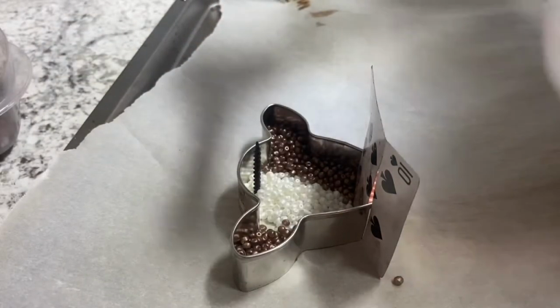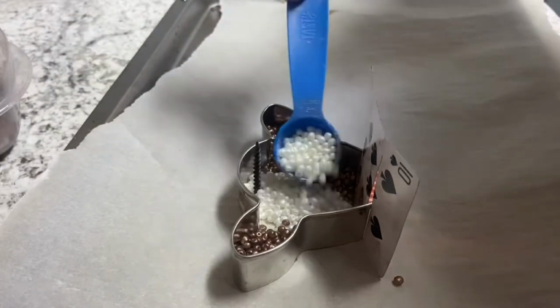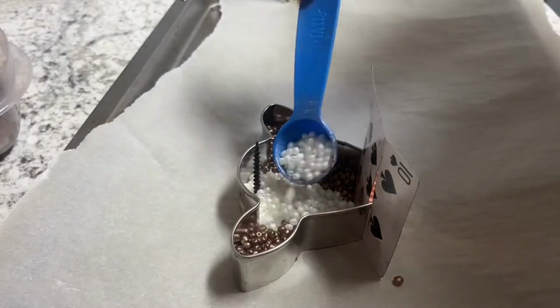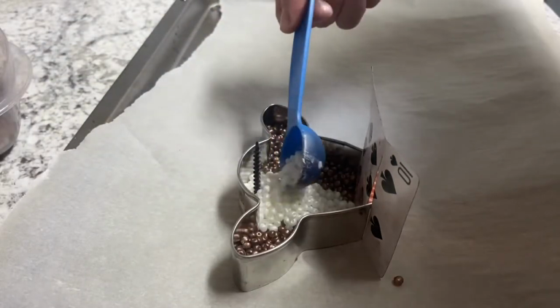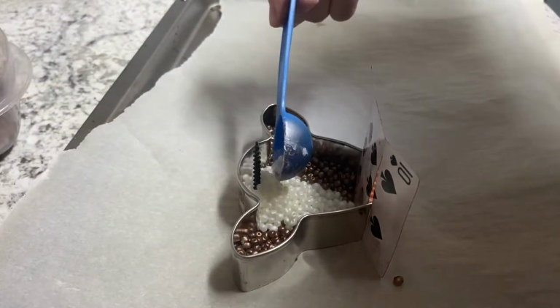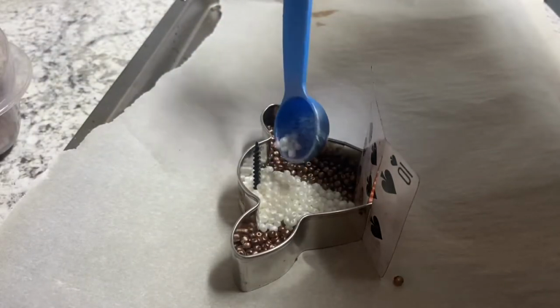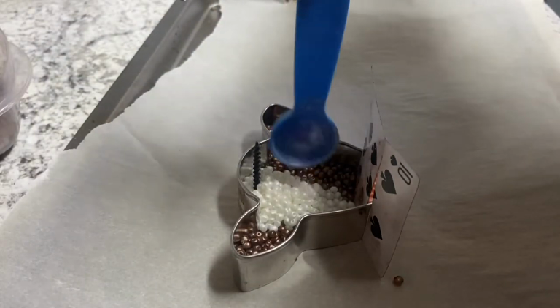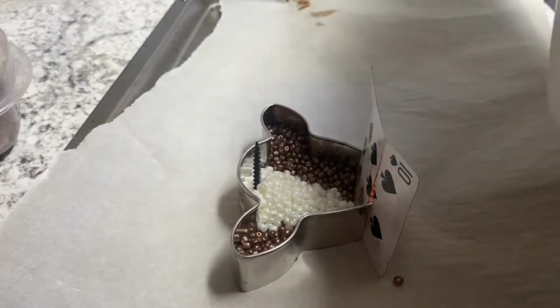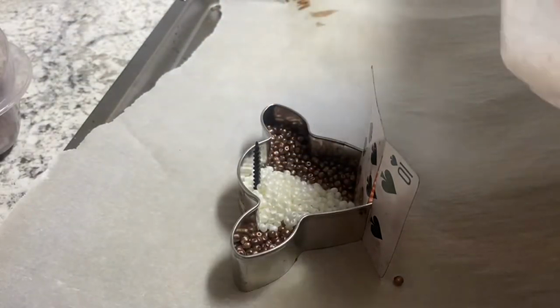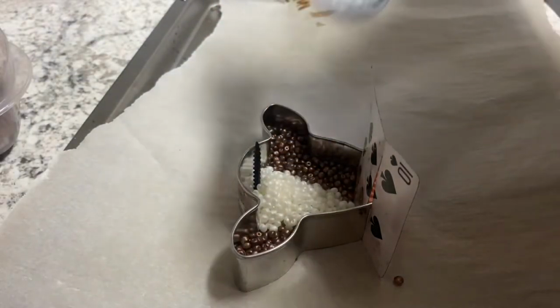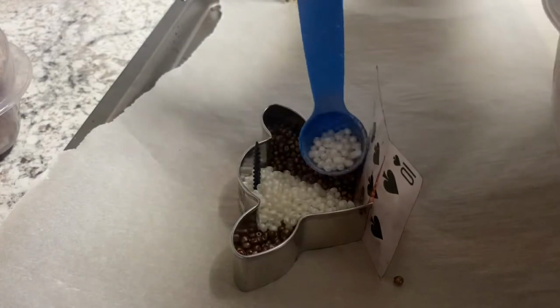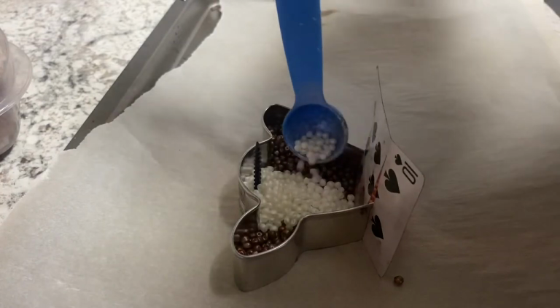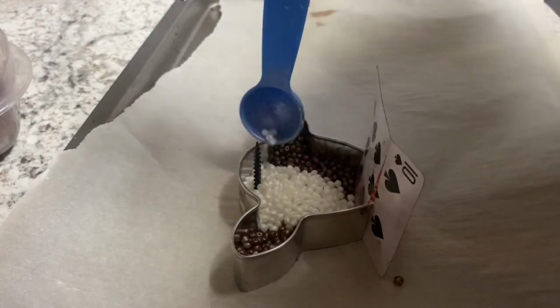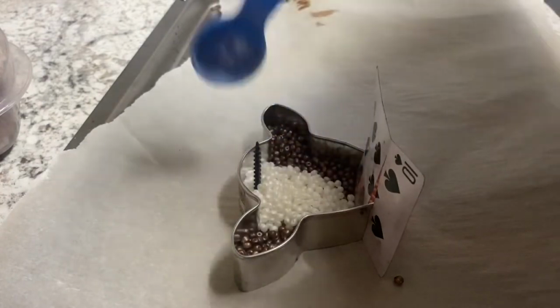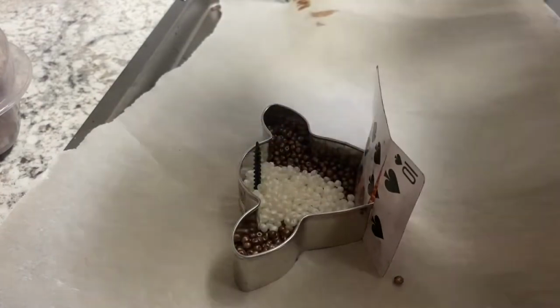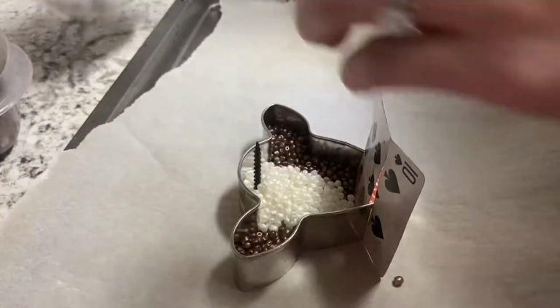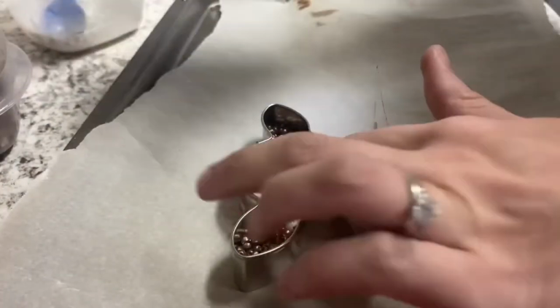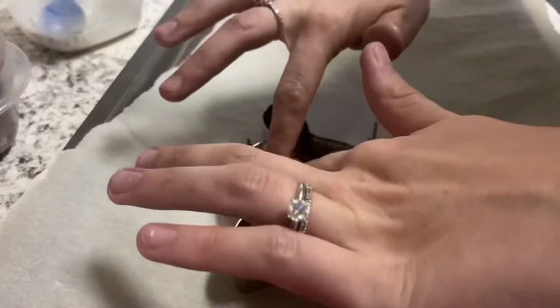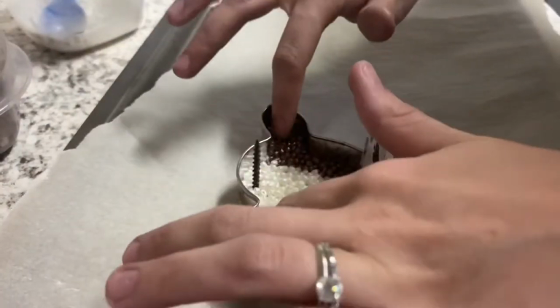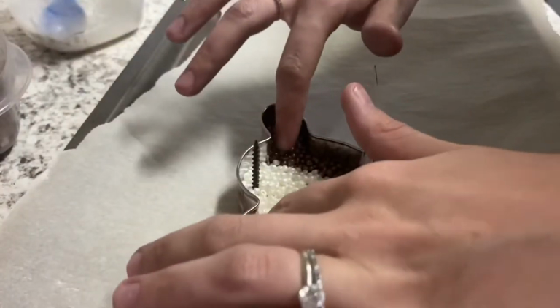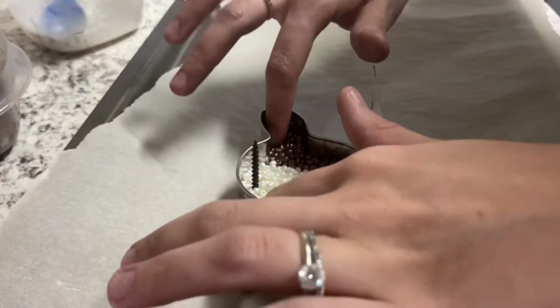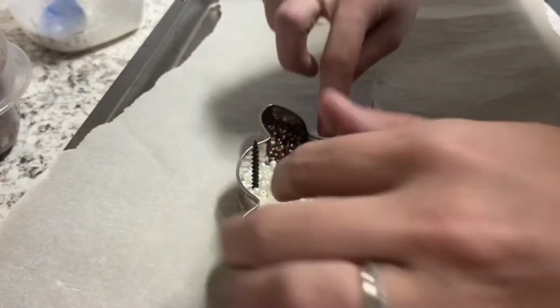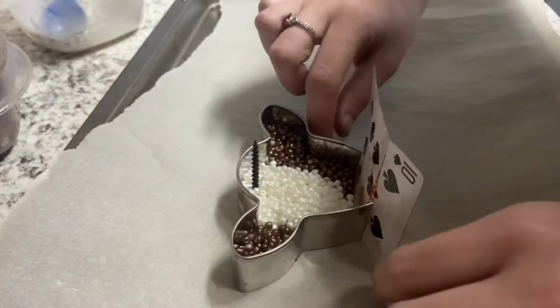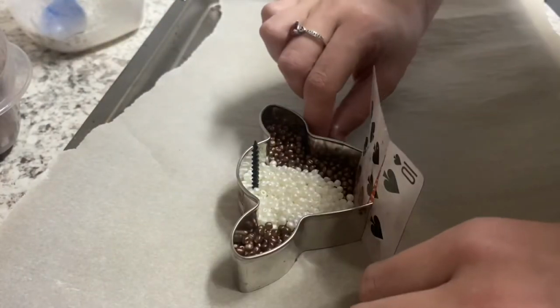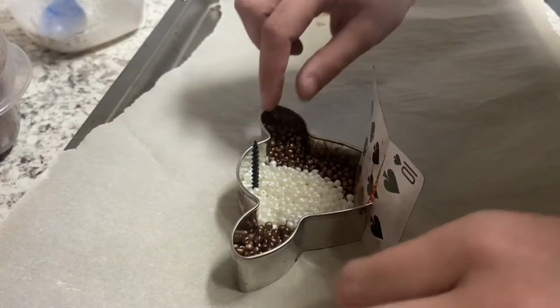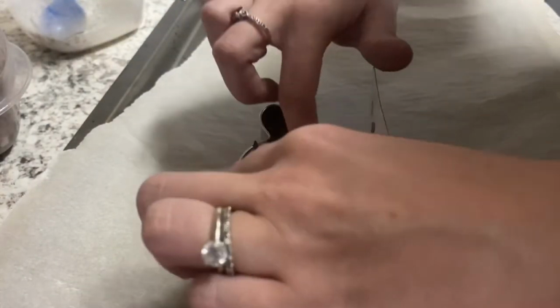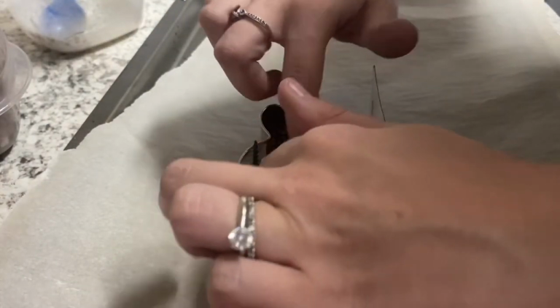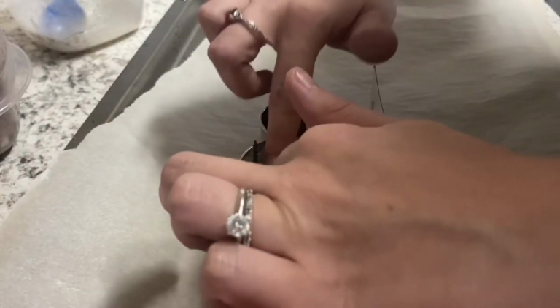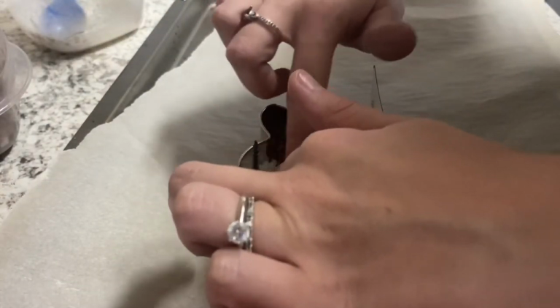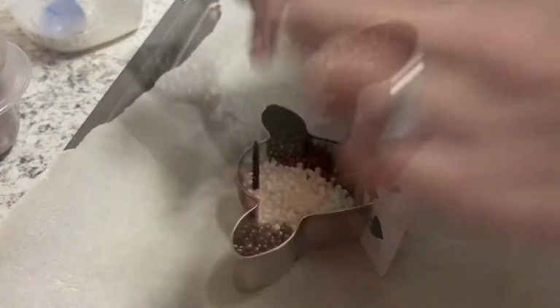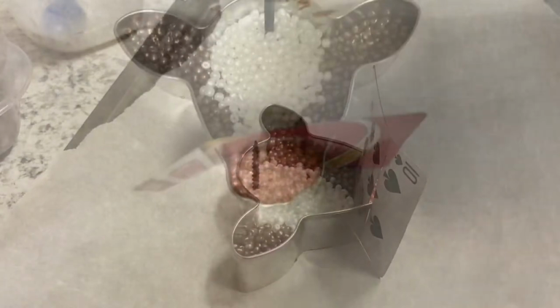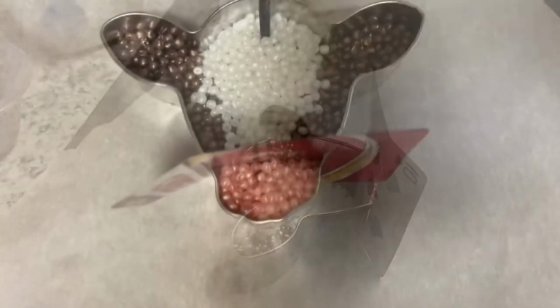After I have filled the cookie cutter halfway, I press down the beads to make them even, and then I'll continue to put the rest of the beads in.